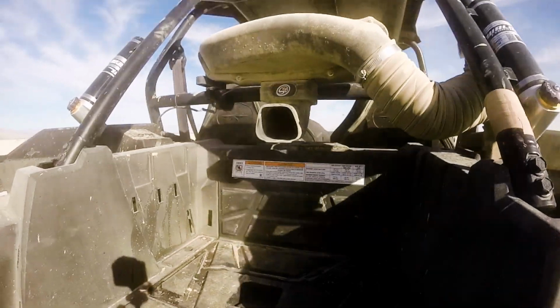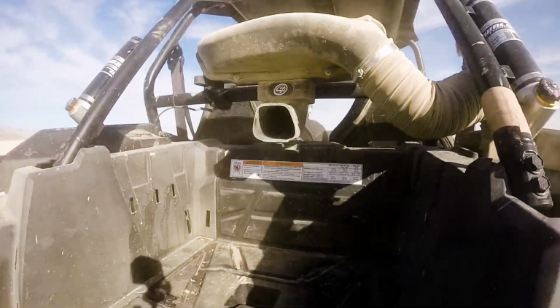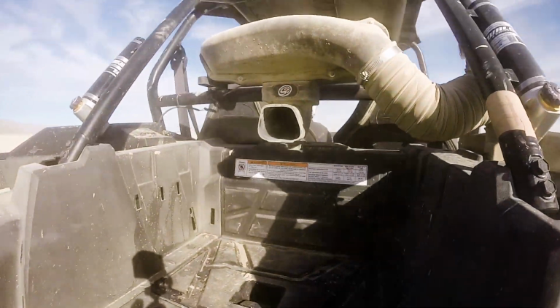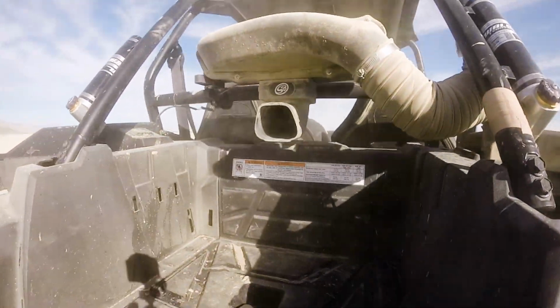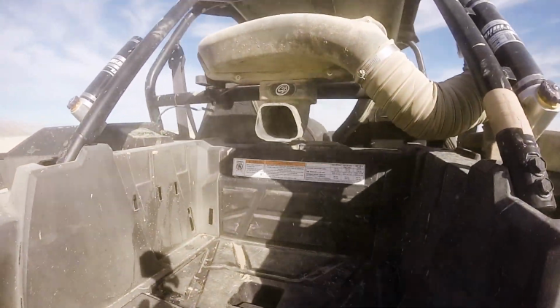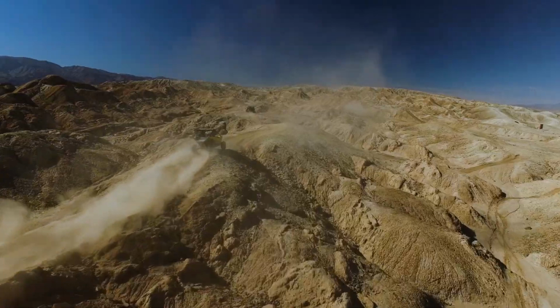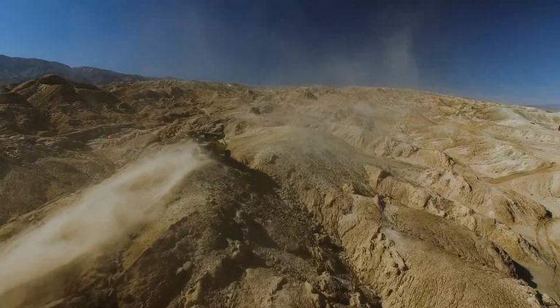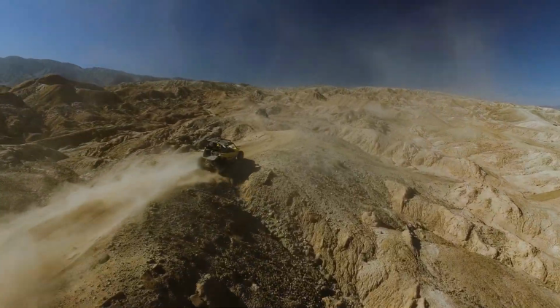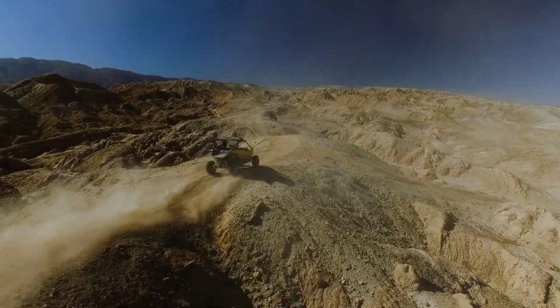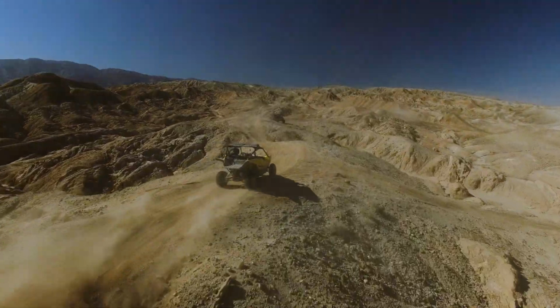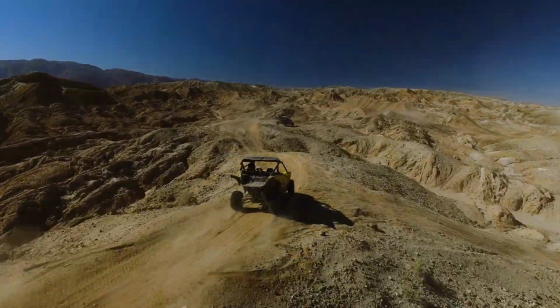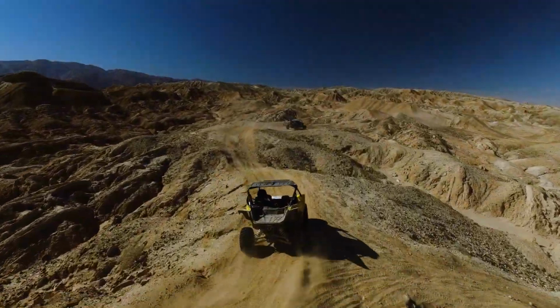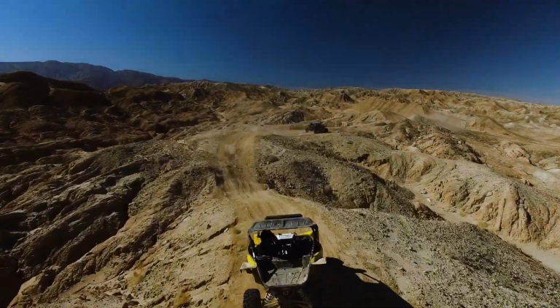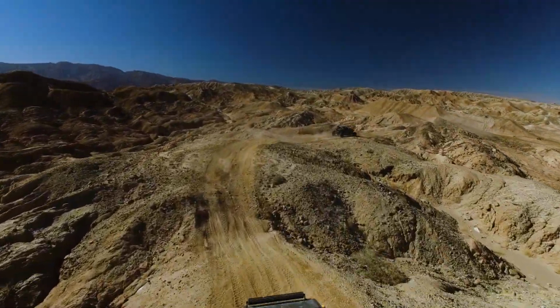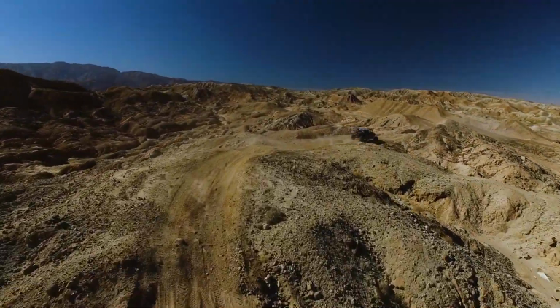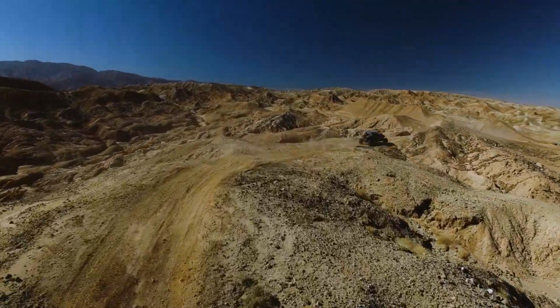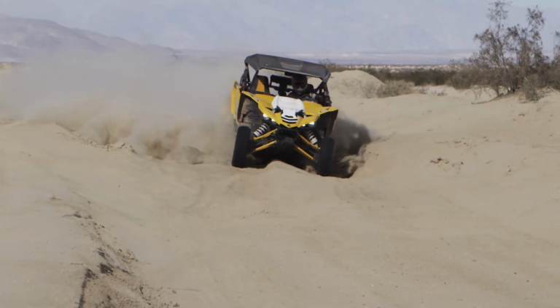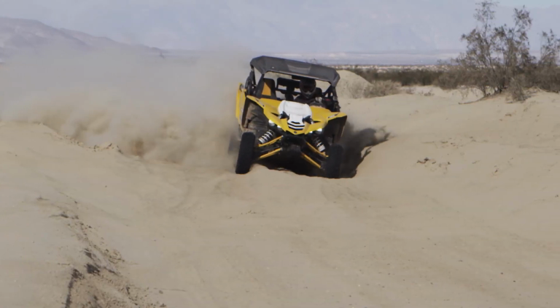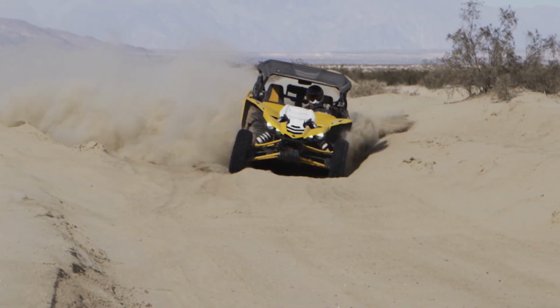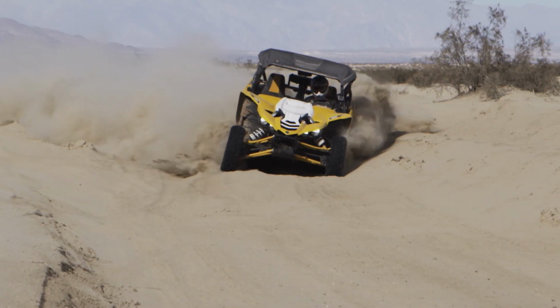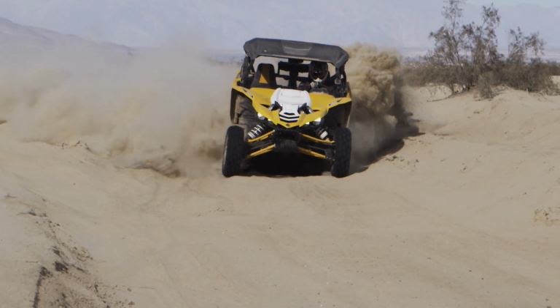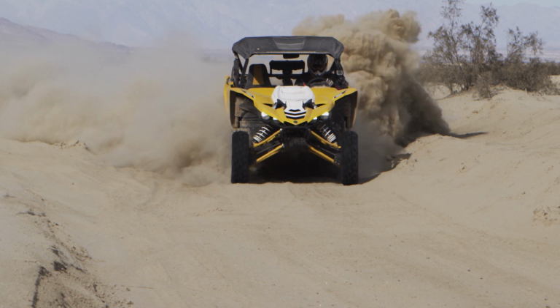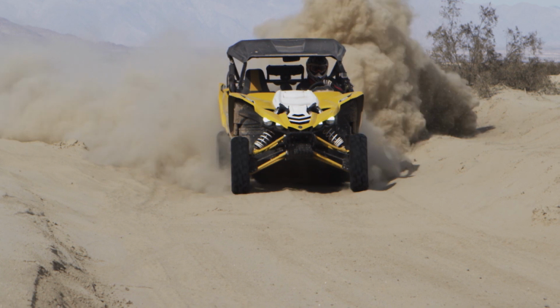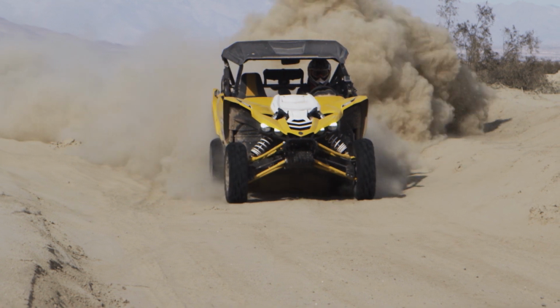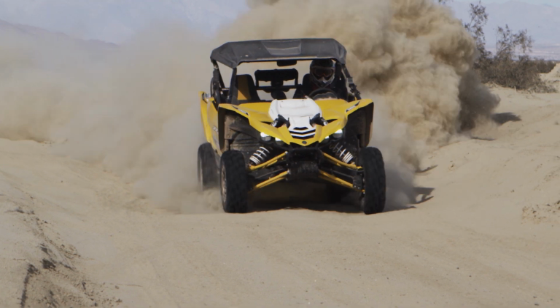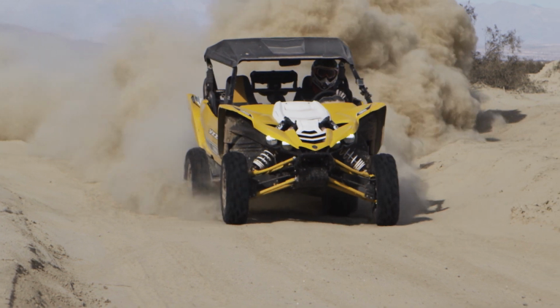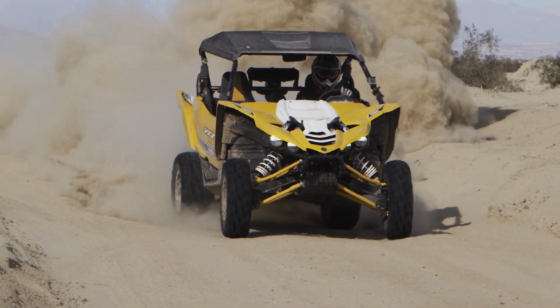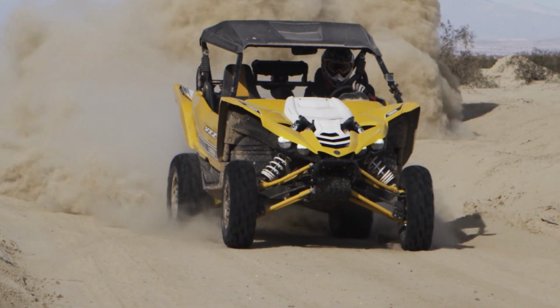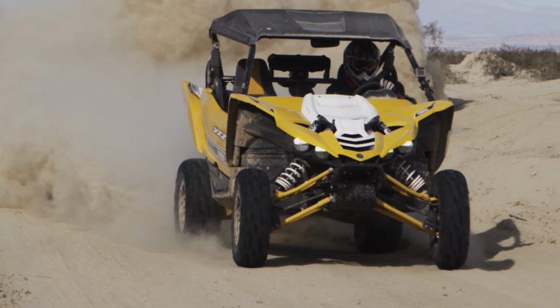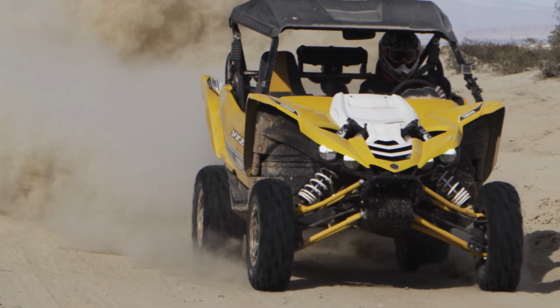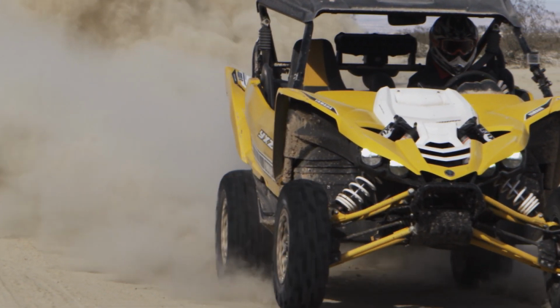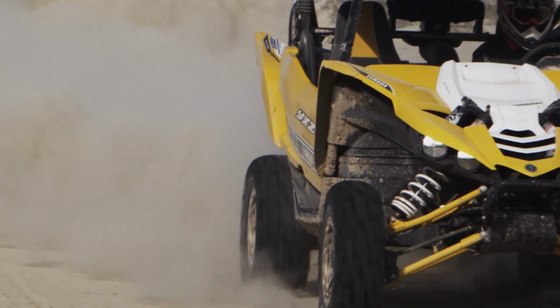At the end of a long race or a long weekend of riding, you can be down 20 to 30% on power due to a dirty air filter. Whether you're a weekend warrior or a pro UTV racer, it's equally beneficial to run a particle separator.